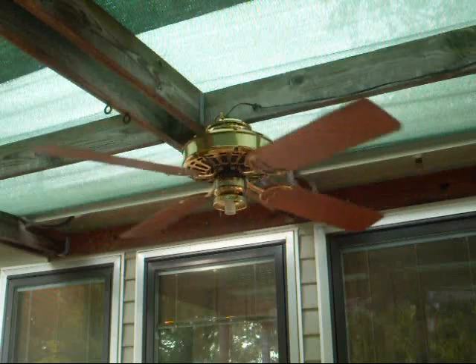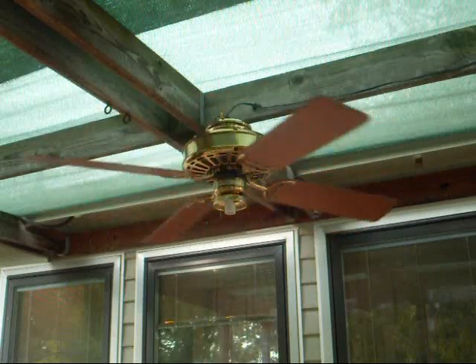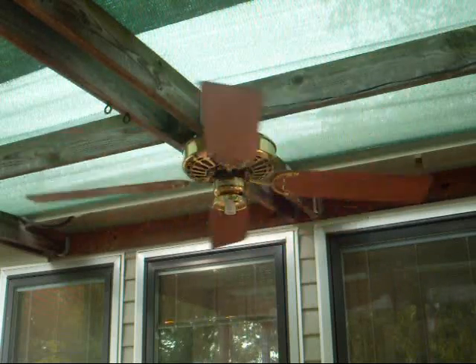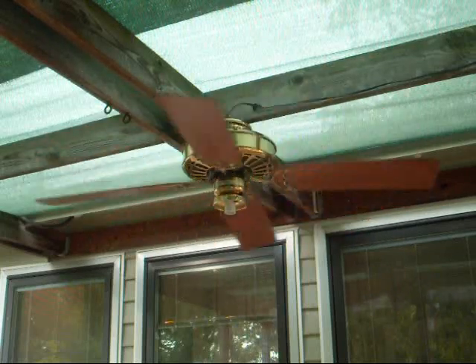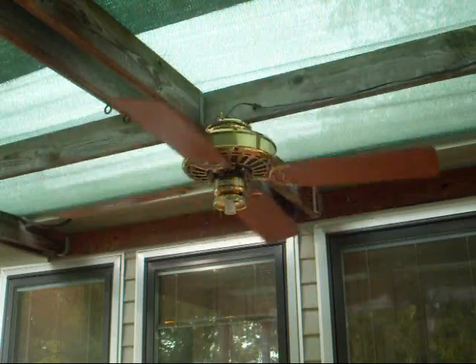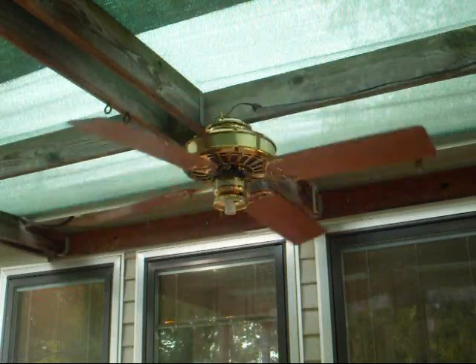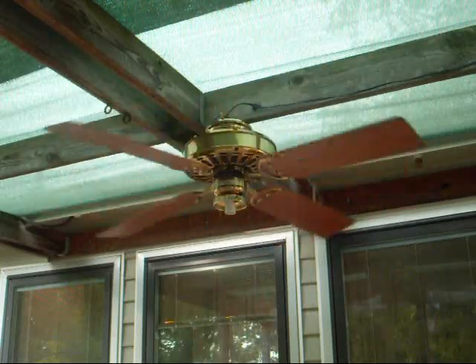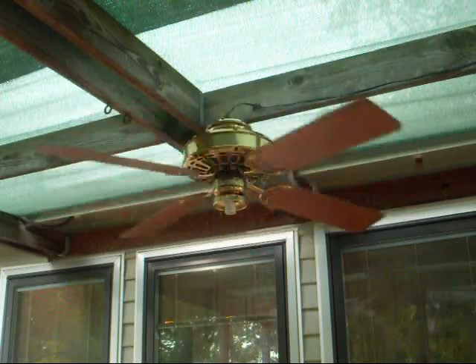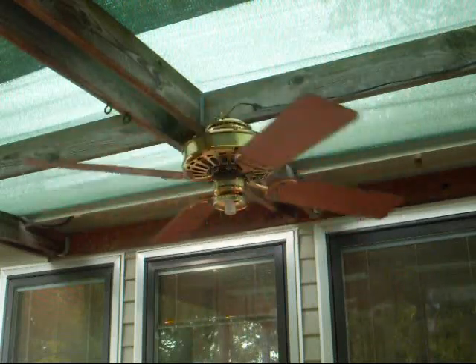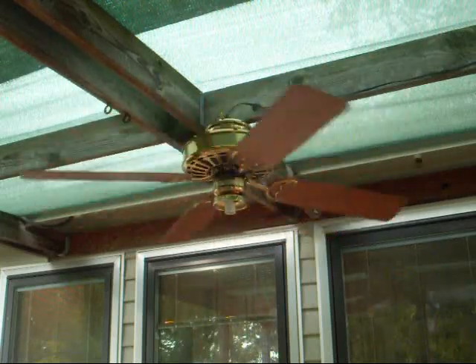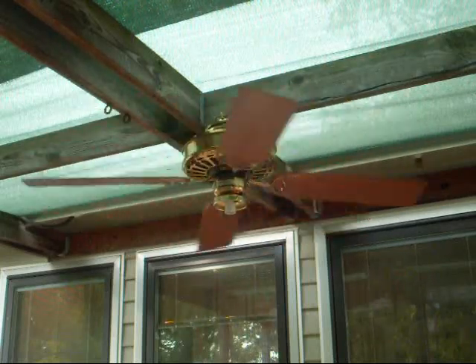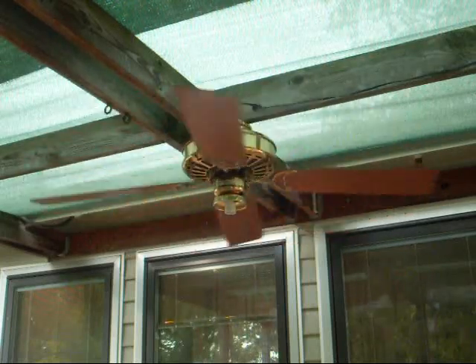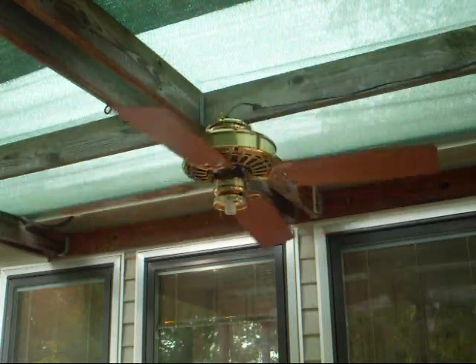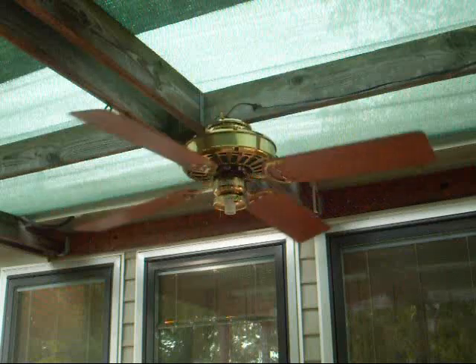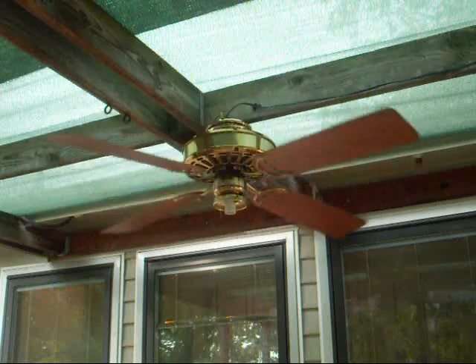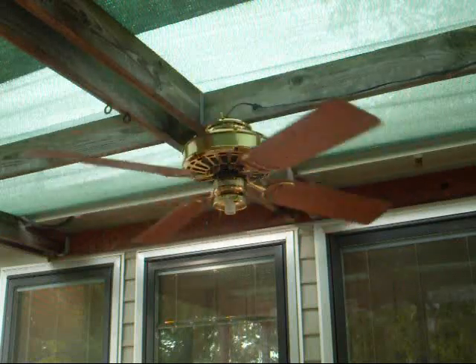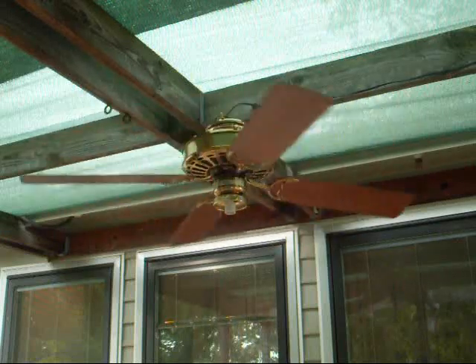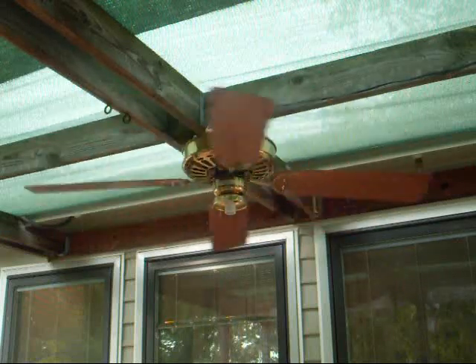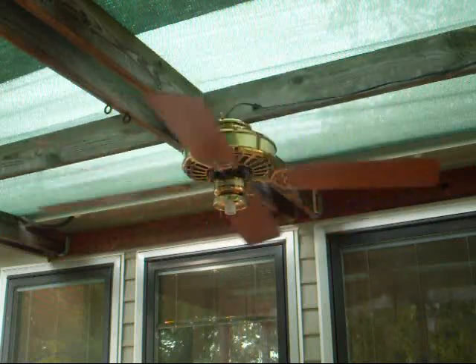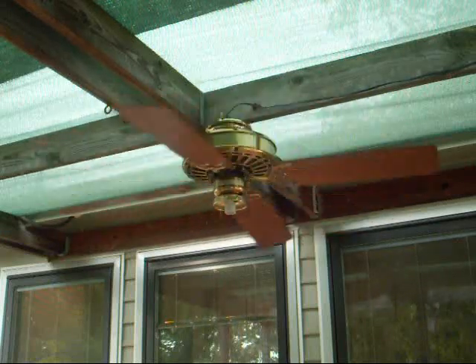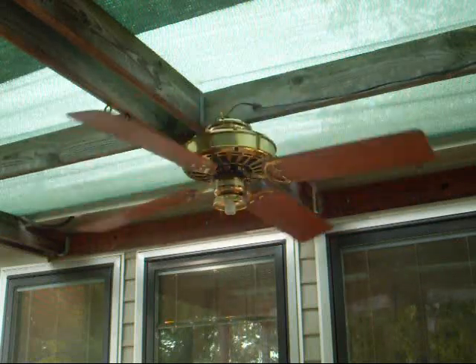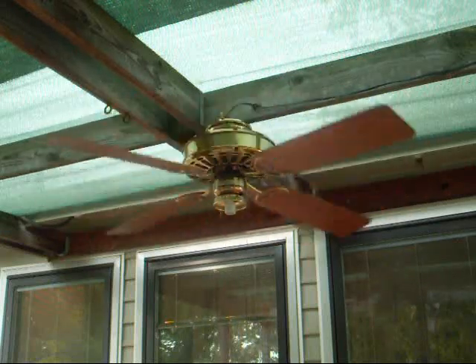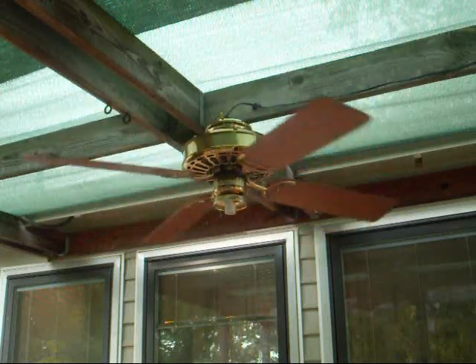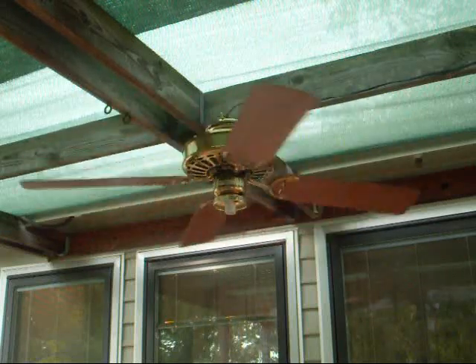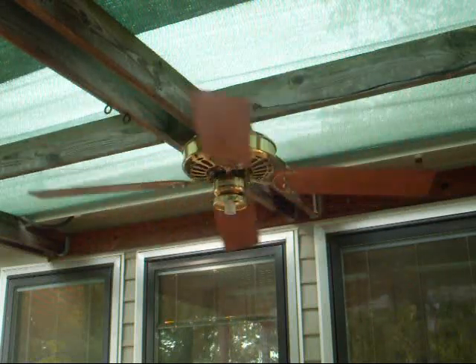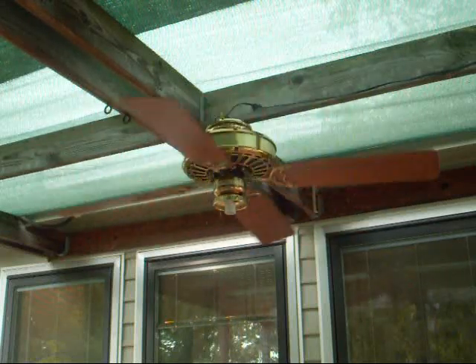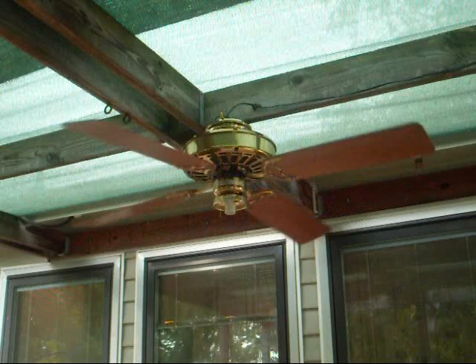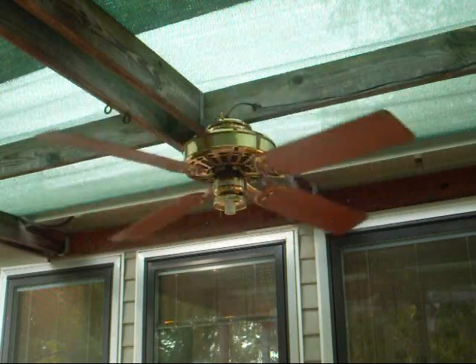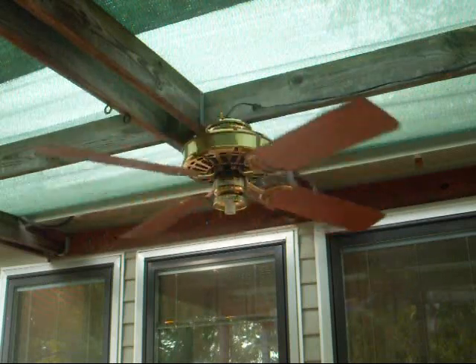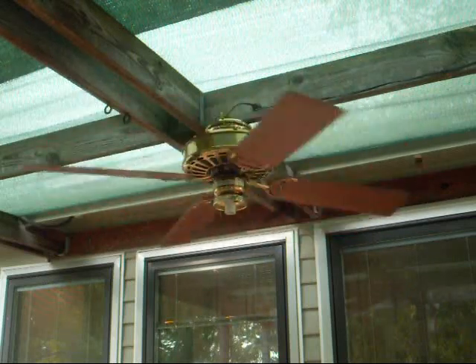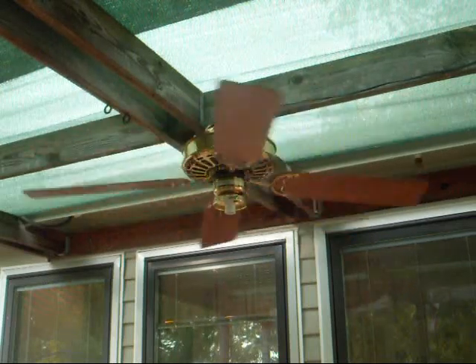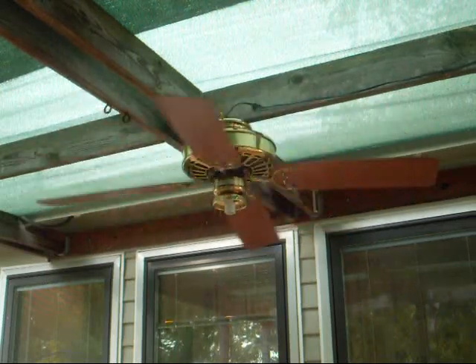It's got a nice aesthetic glow to it. Okay, medium.